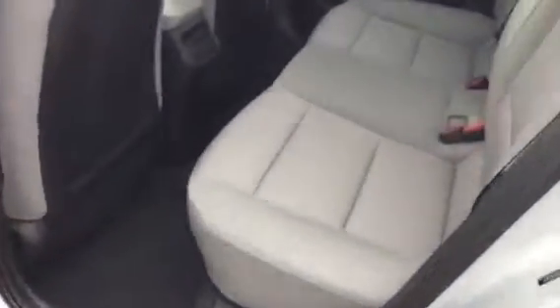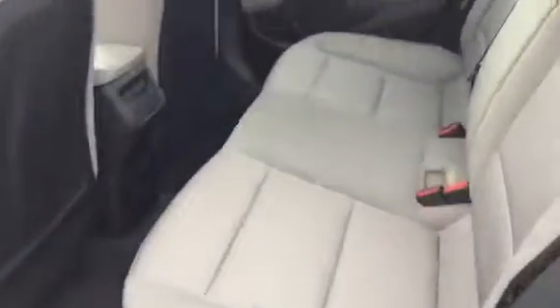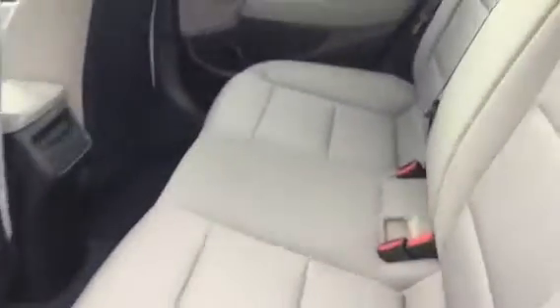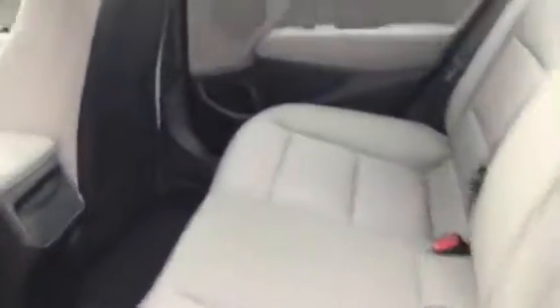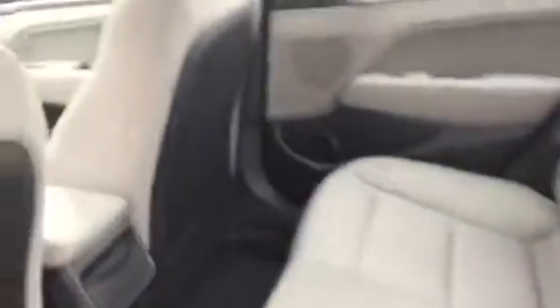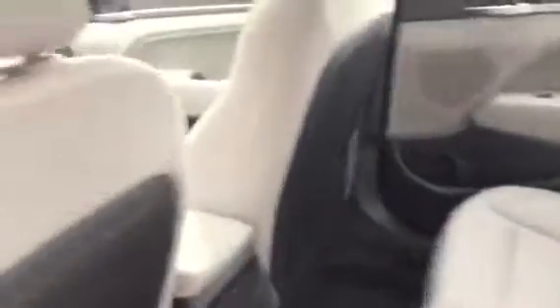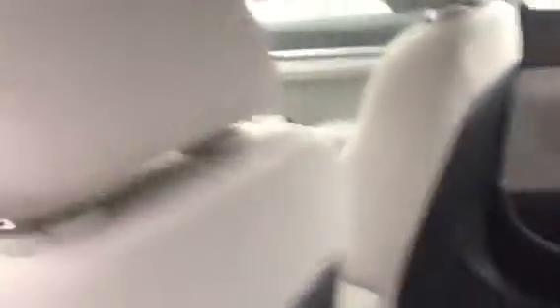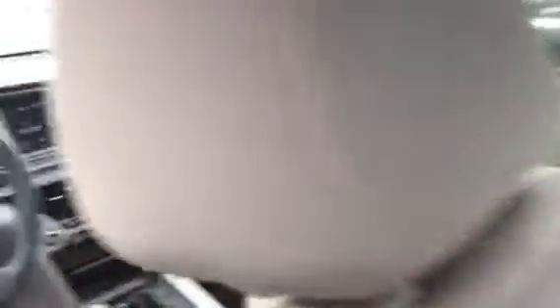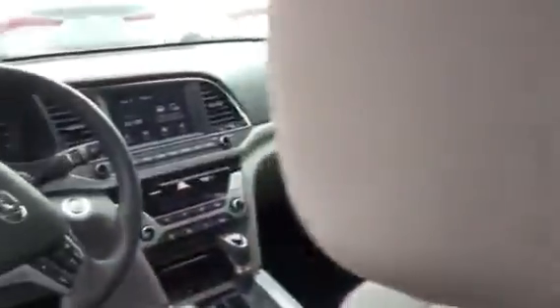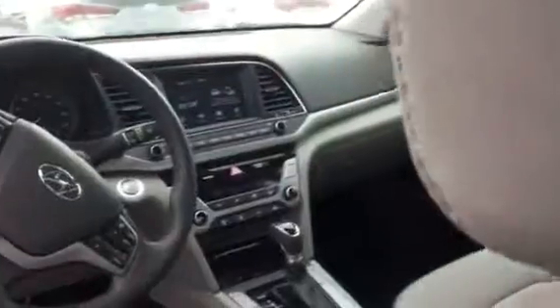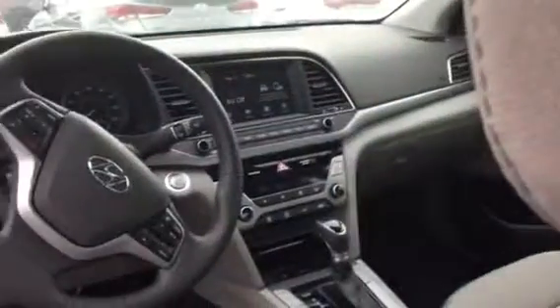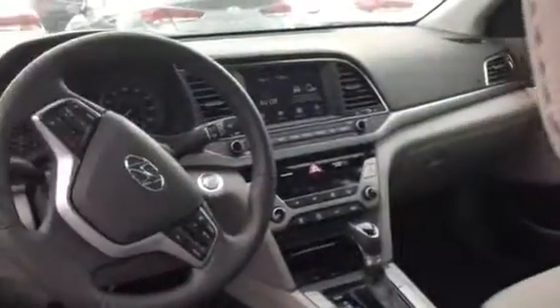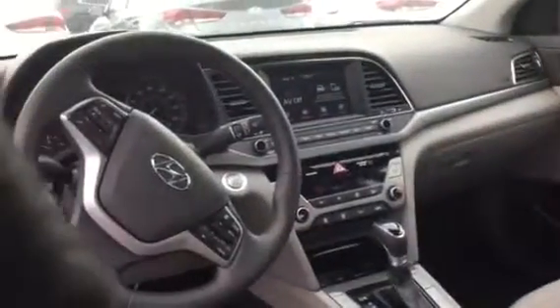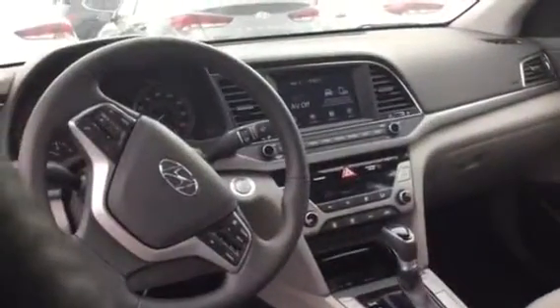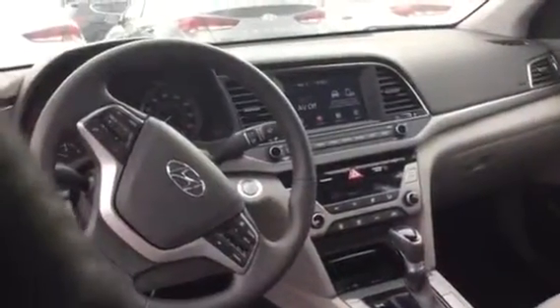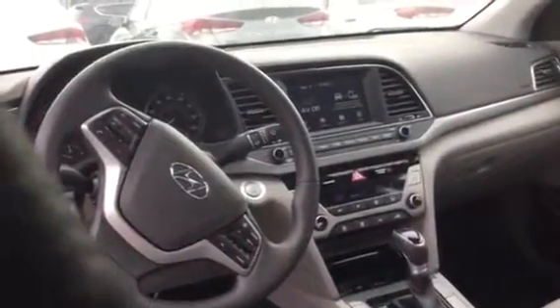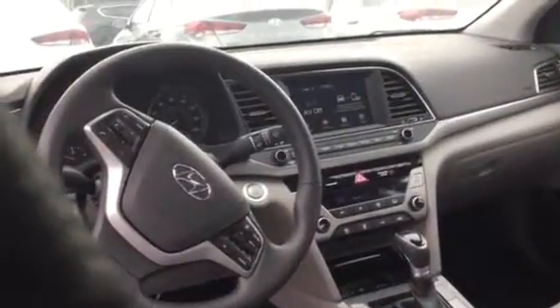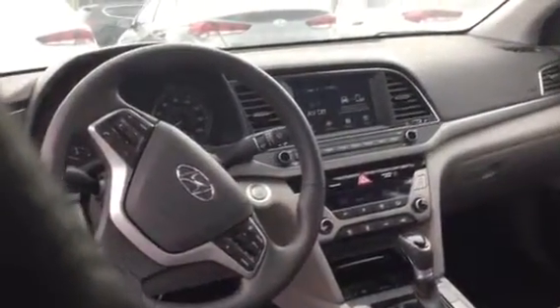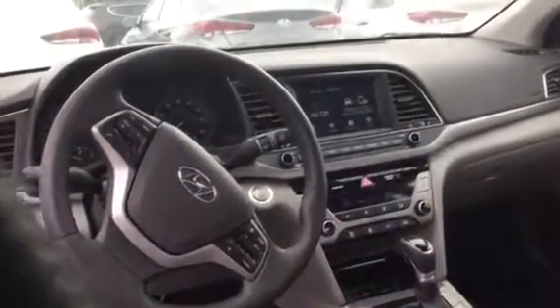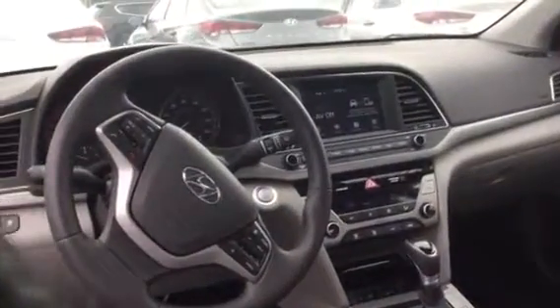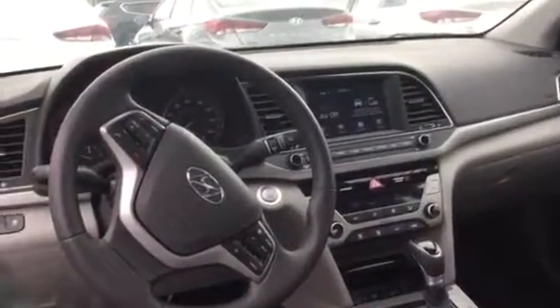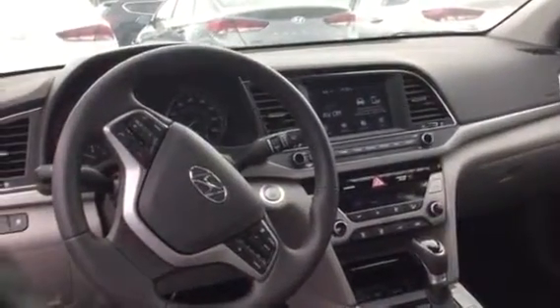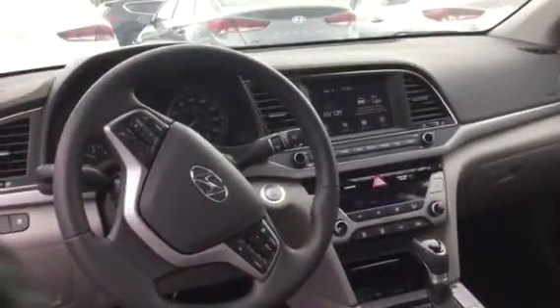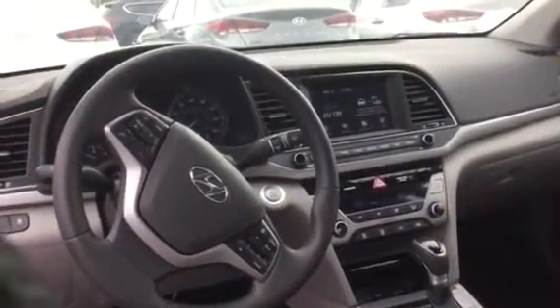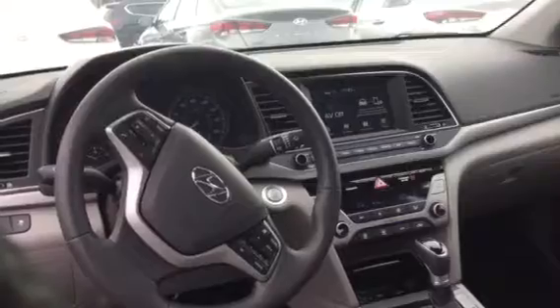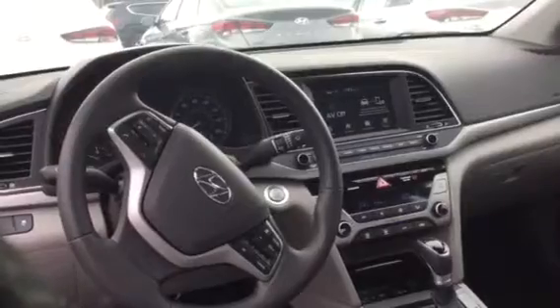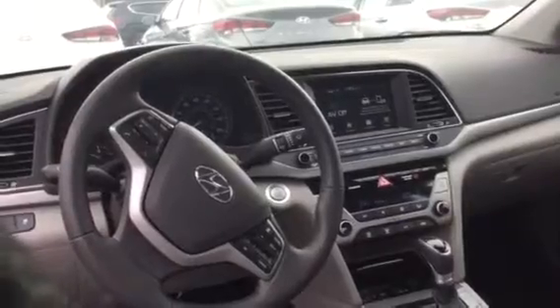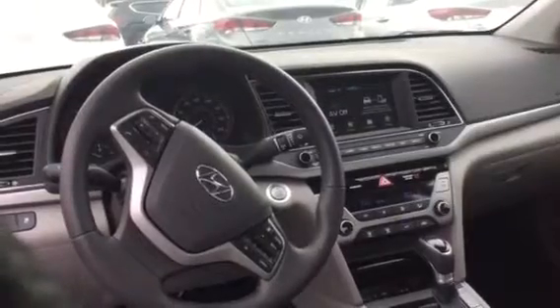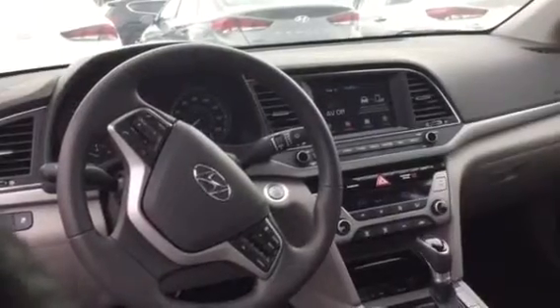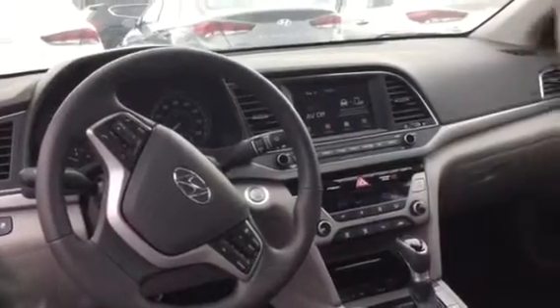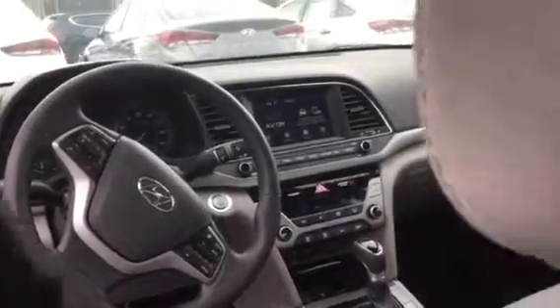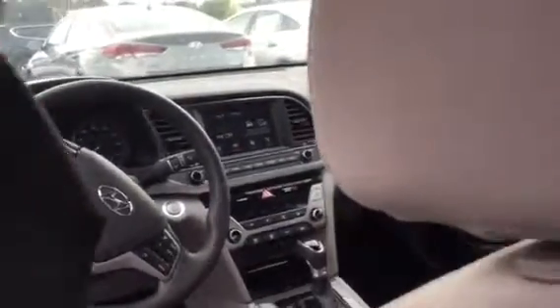This vehicle is going to feature our 7-inch touchscreen display with Apple CarPlay as well as Android CarPlay. It's also equipped with our heated seats as well as the sunroof, but that's not the best part about the vehicle.